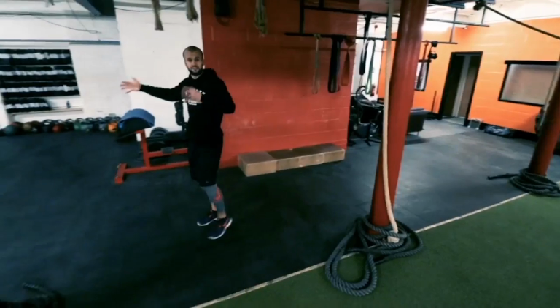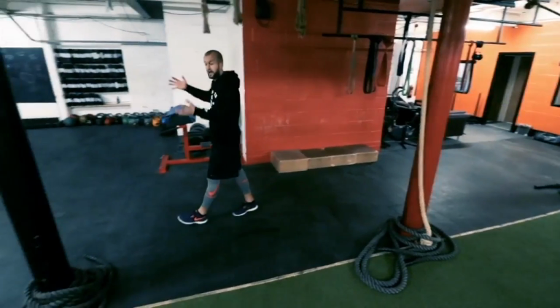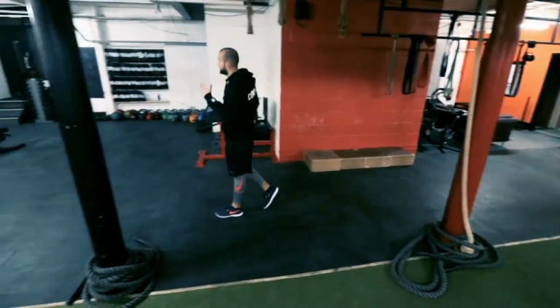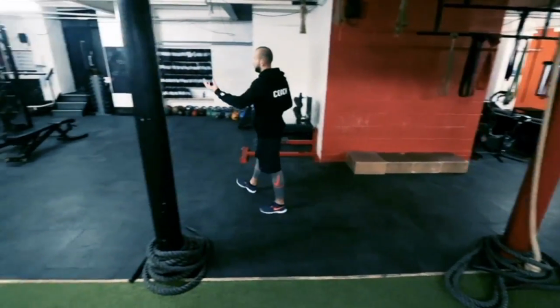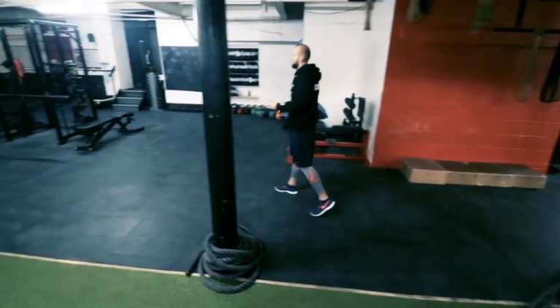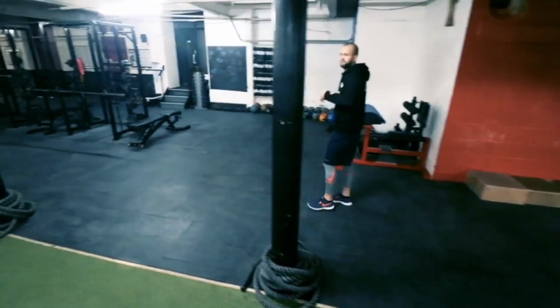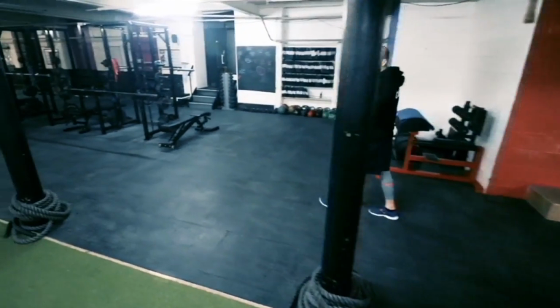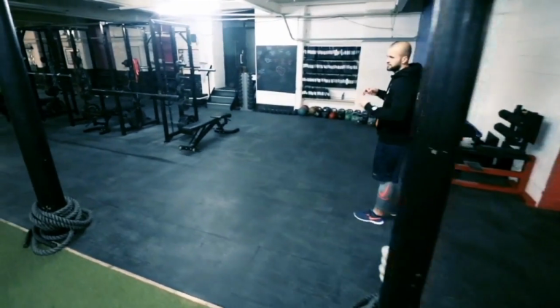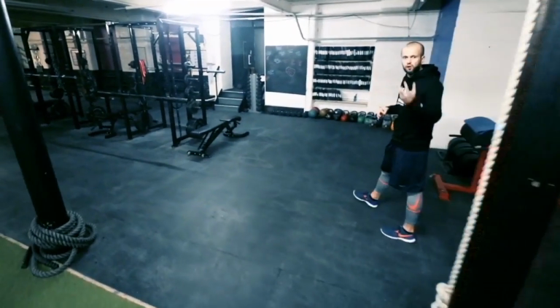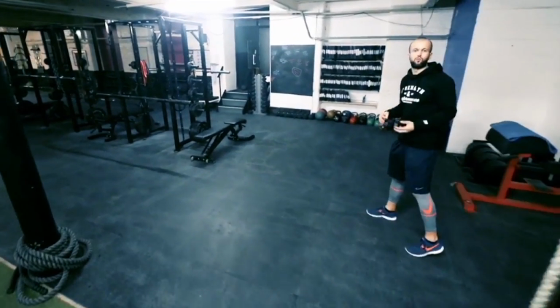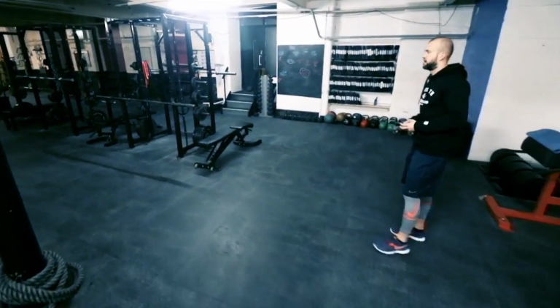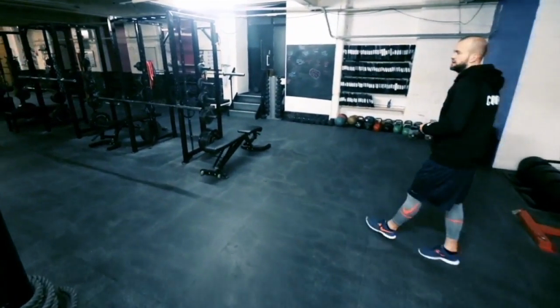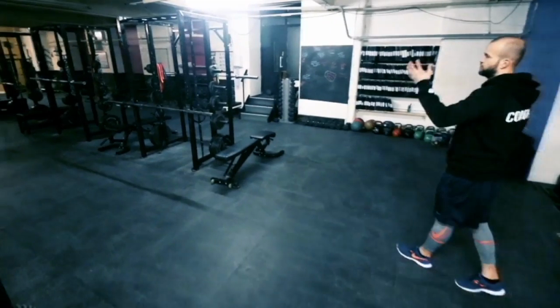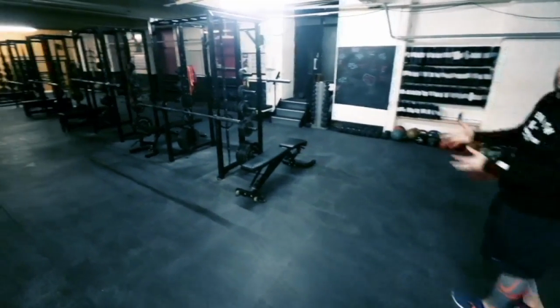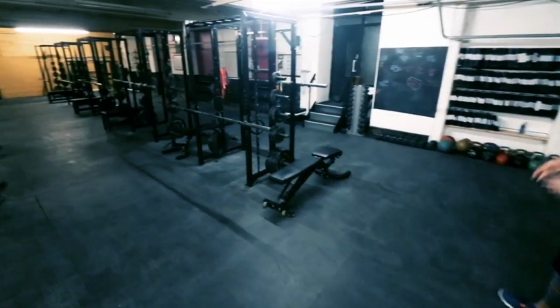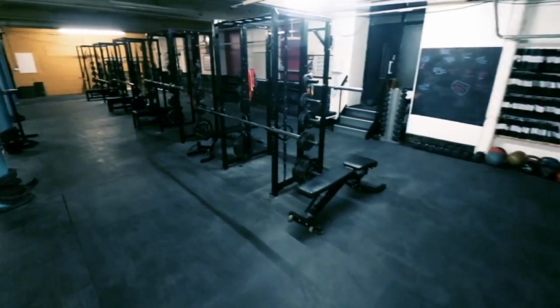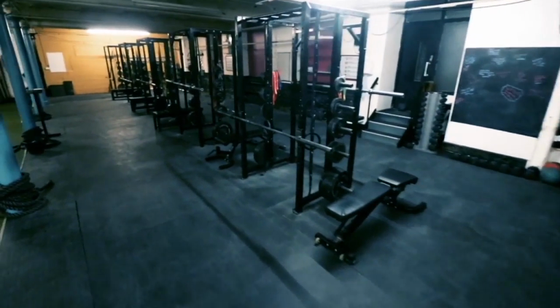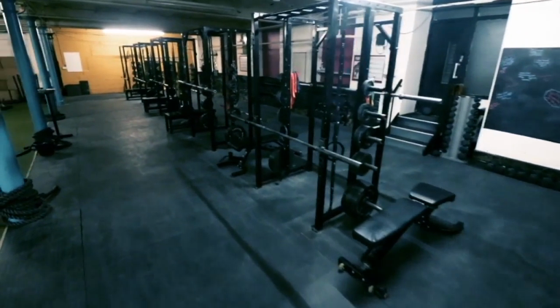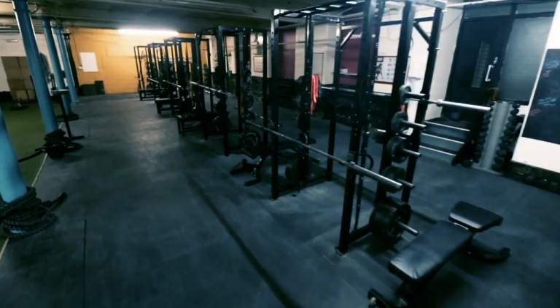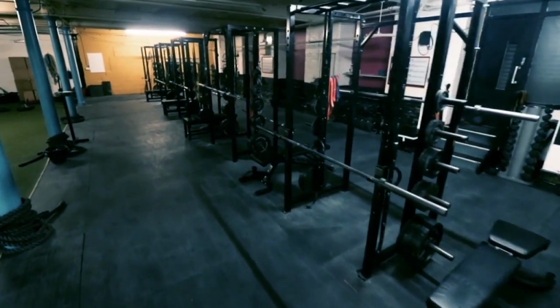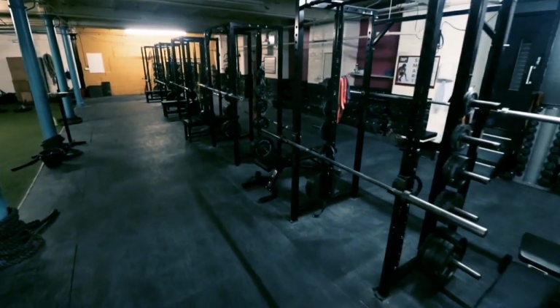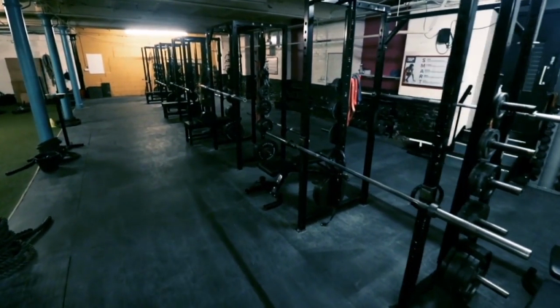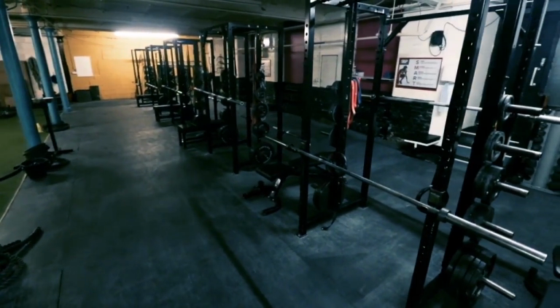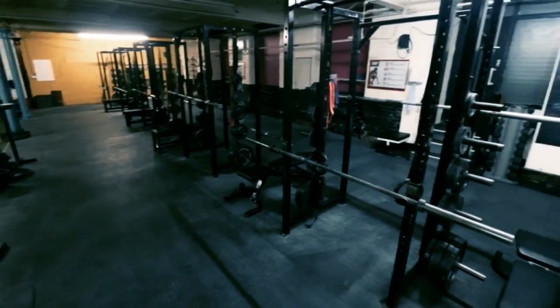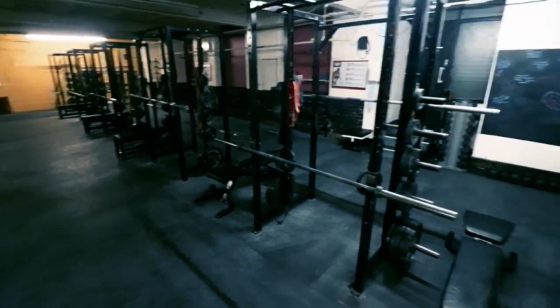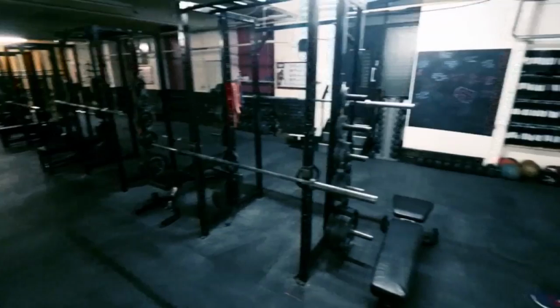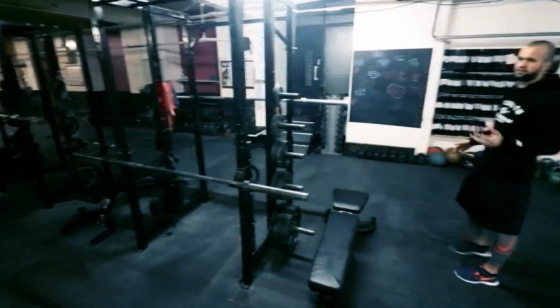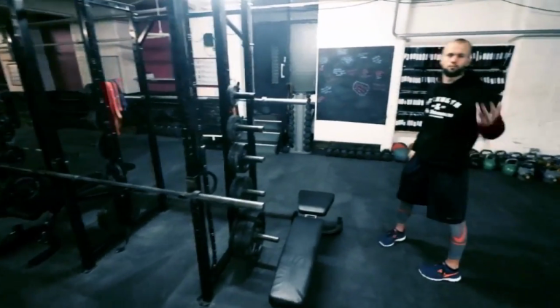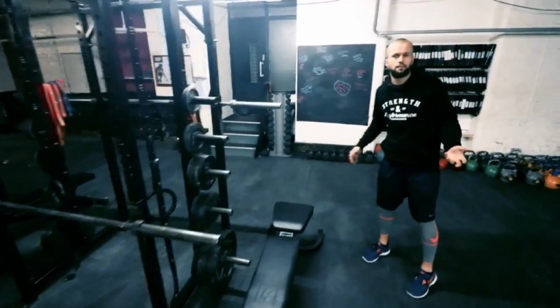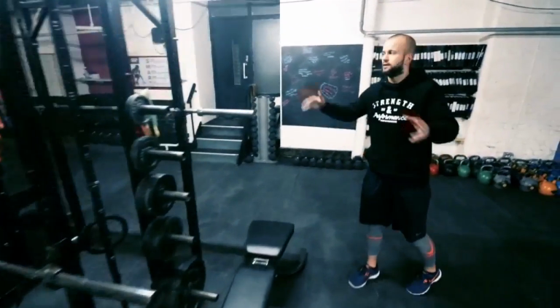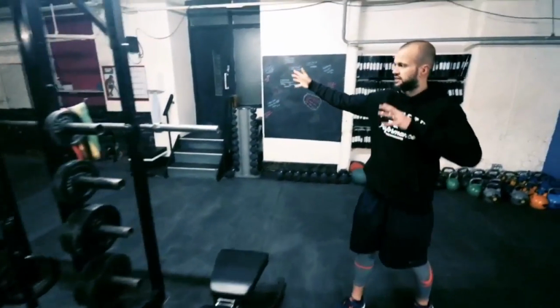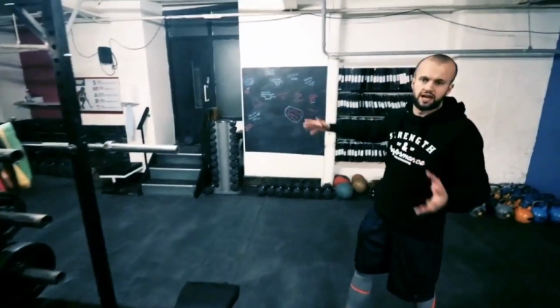This is where all our main weights are — the majority of the weights. So you have all the racks, the bars, plates, dumbbells and kettlebells. All the kind of stuff that you would associate with our strong program is going to be over here.